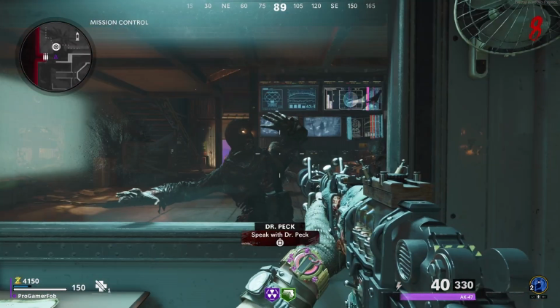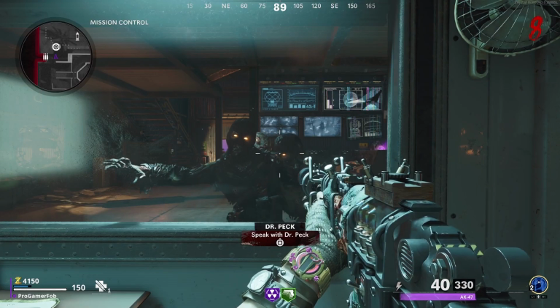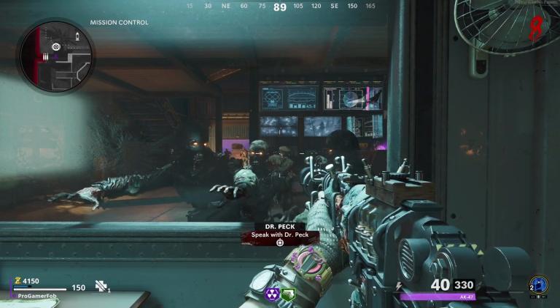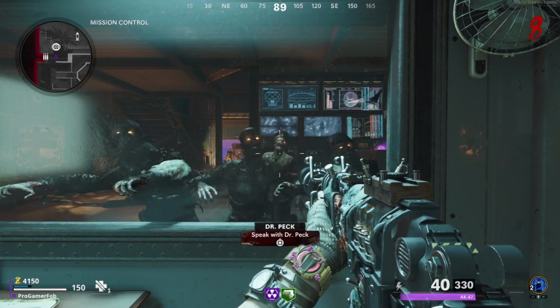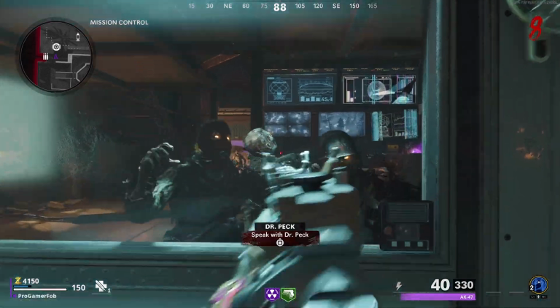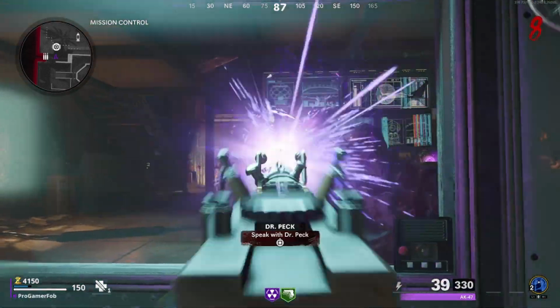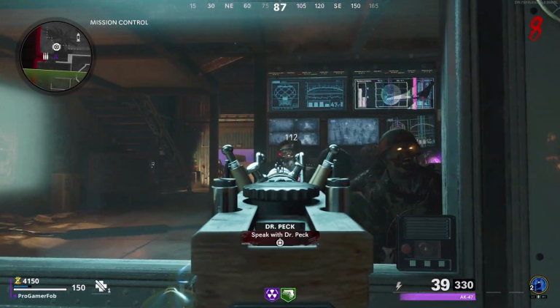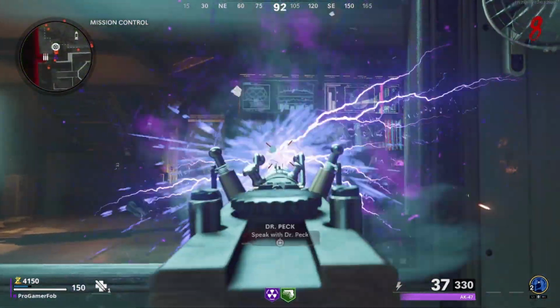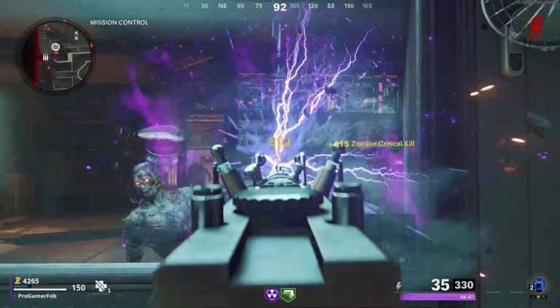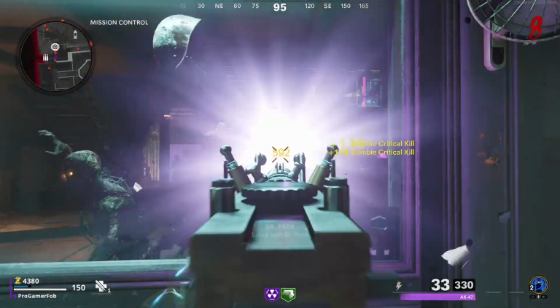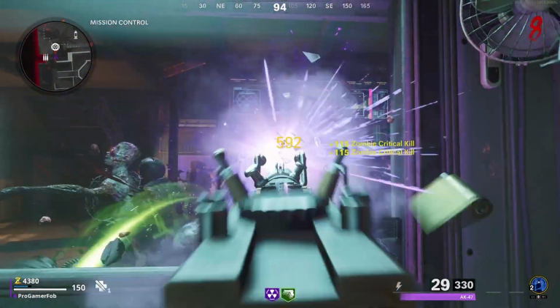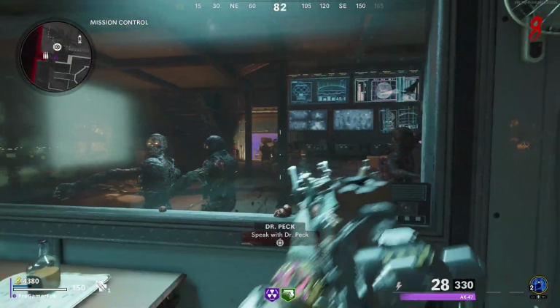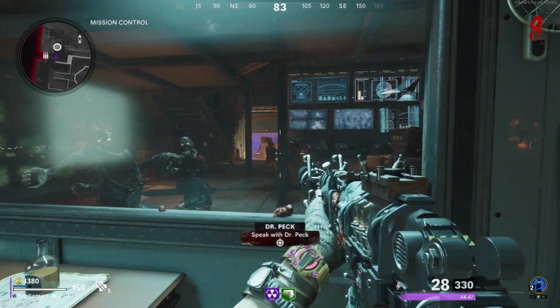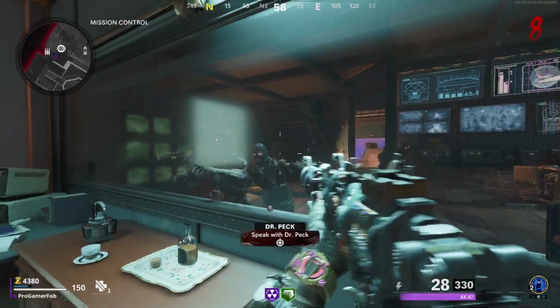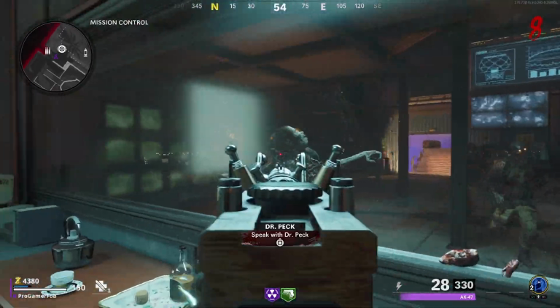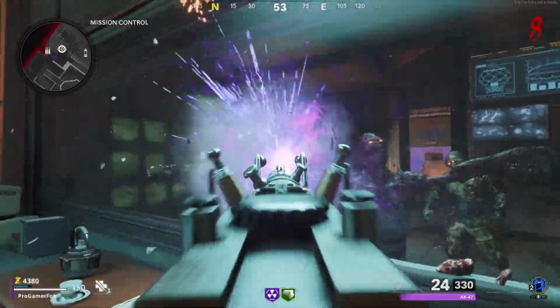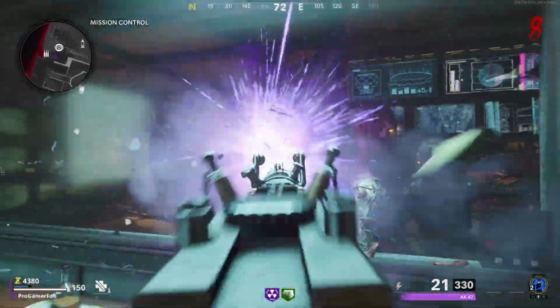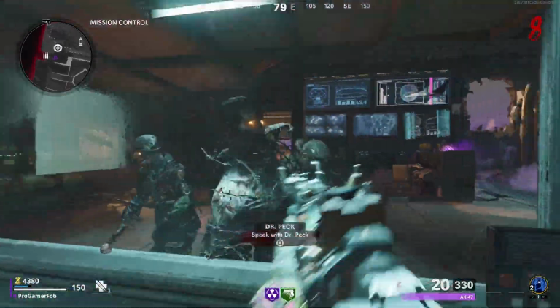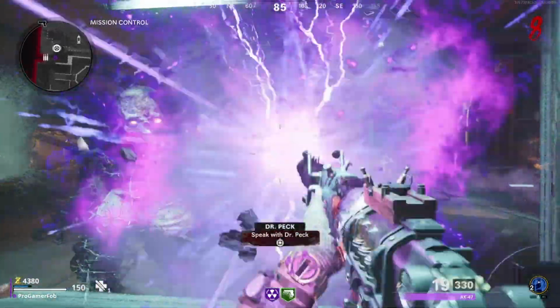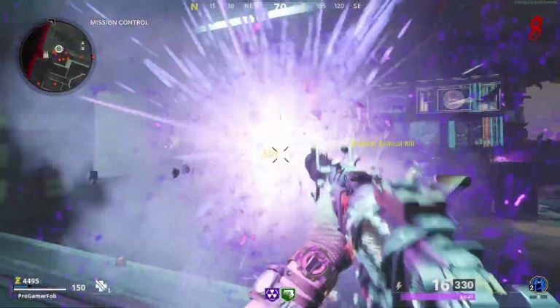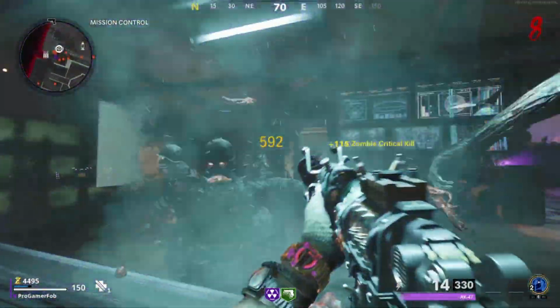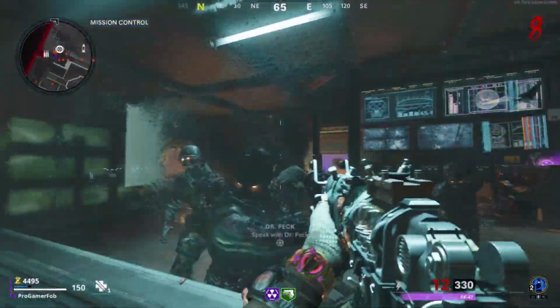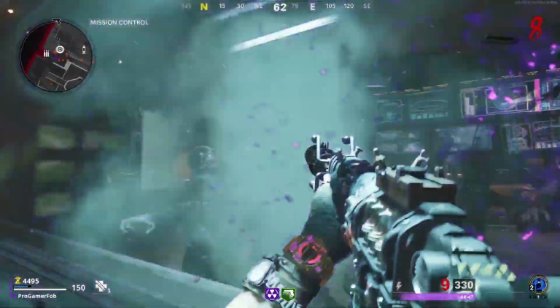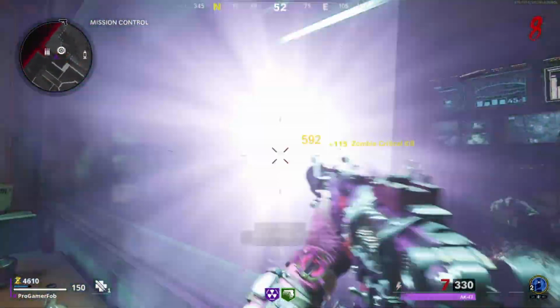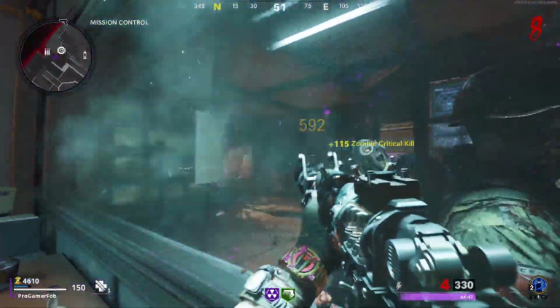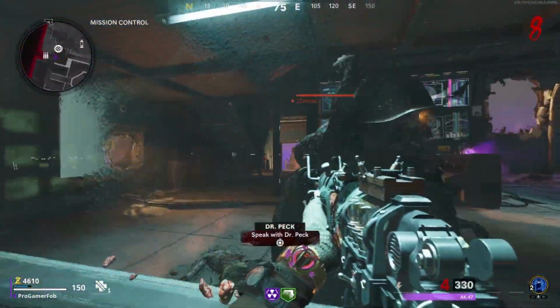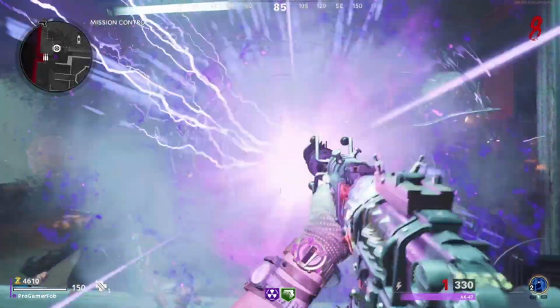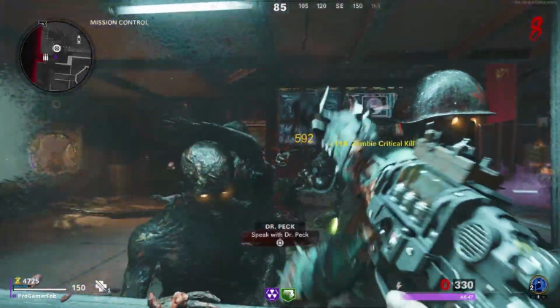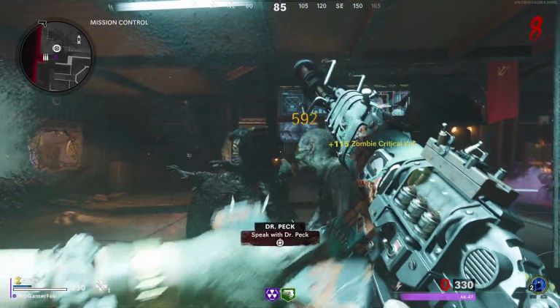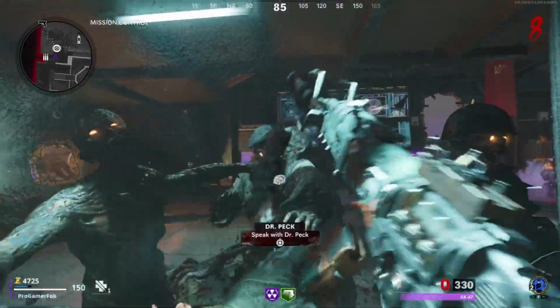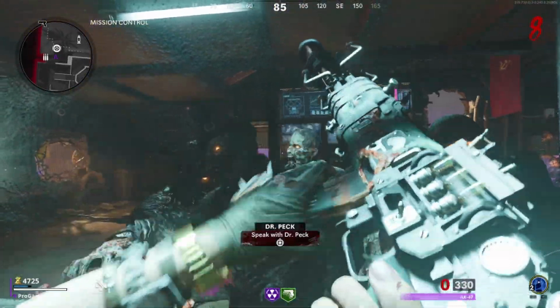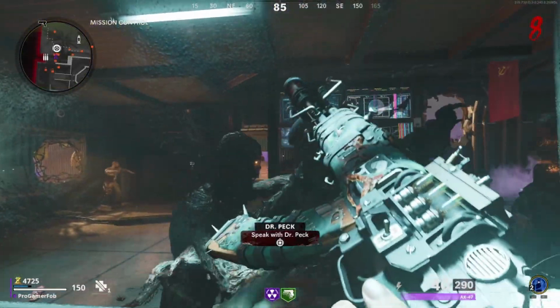Now when you're getting the glitch, all the zombies will pile up here at the glass. In this spot you can shoot through the glass and the bullets will go through and kill them. So this is a good way to go ahead and get those headshots. Just before you get in this glitch, make sure you guys get everything you need — pack-a-punch and all the rest of the perks you want.